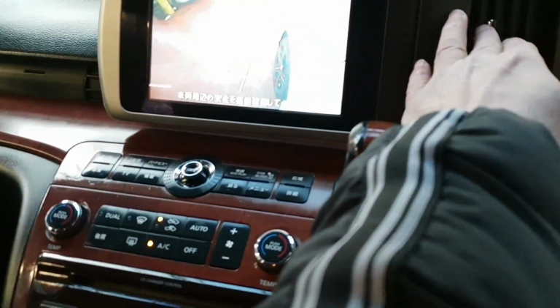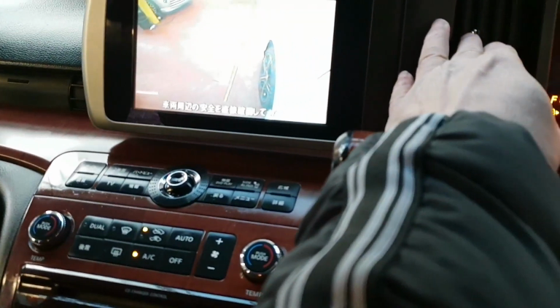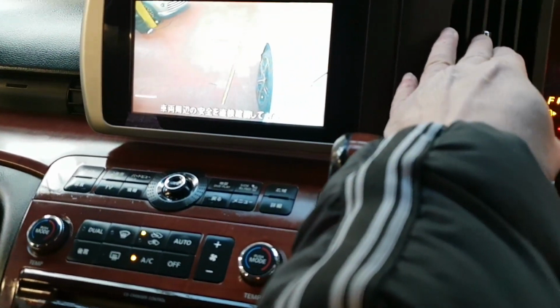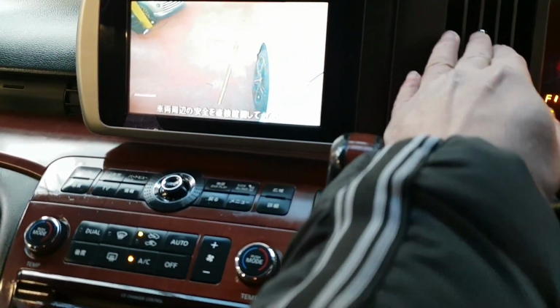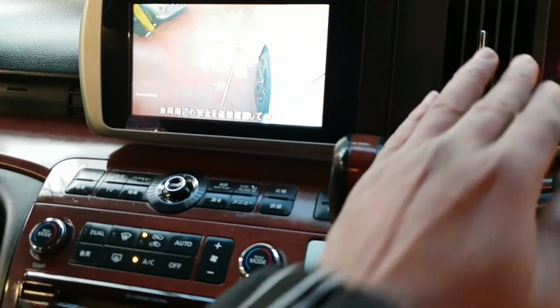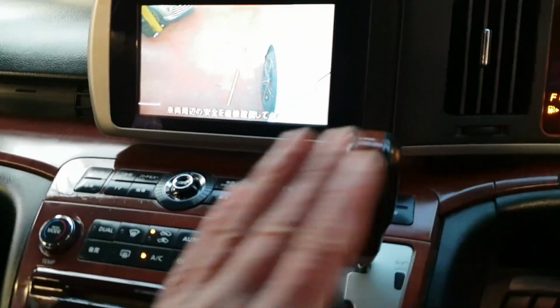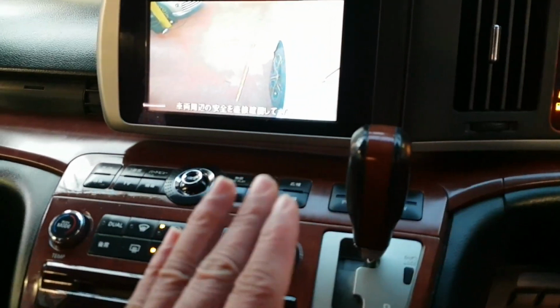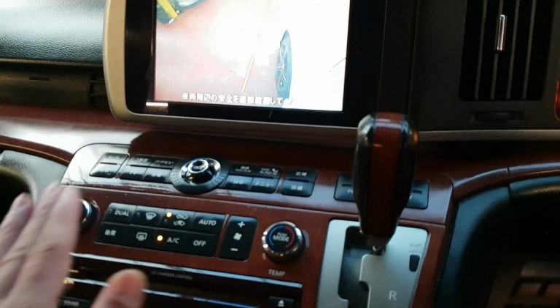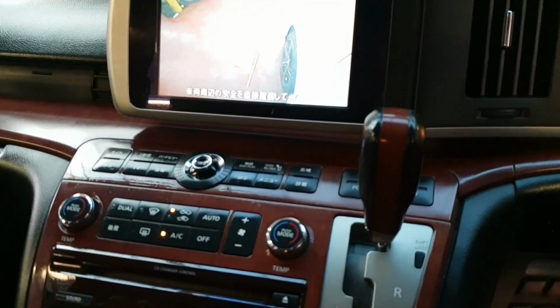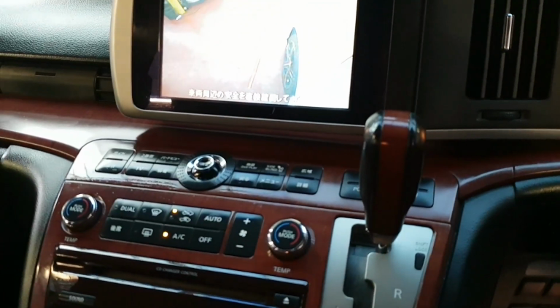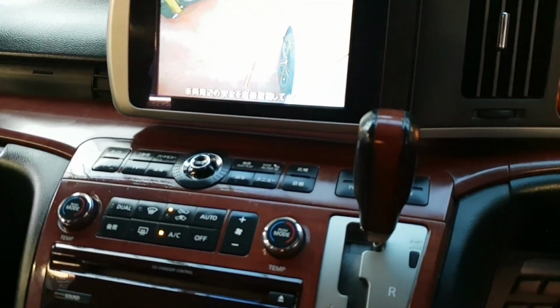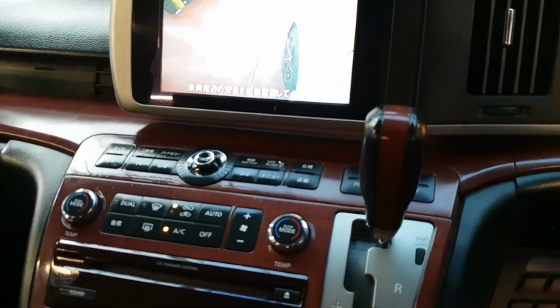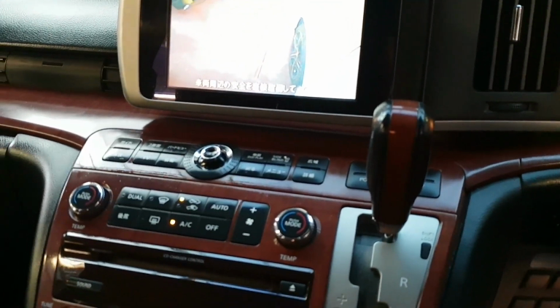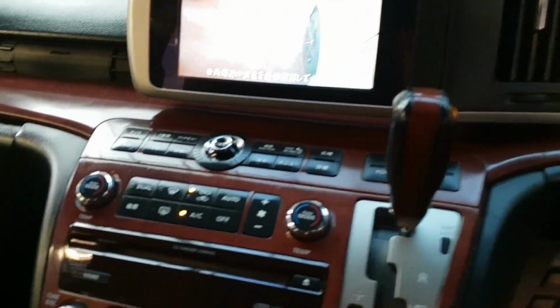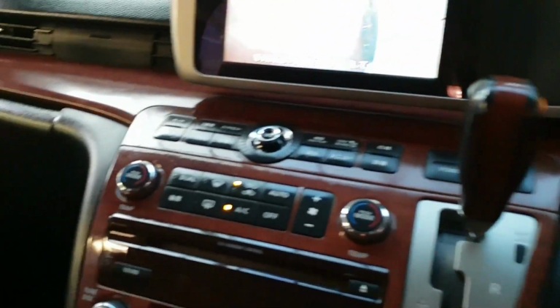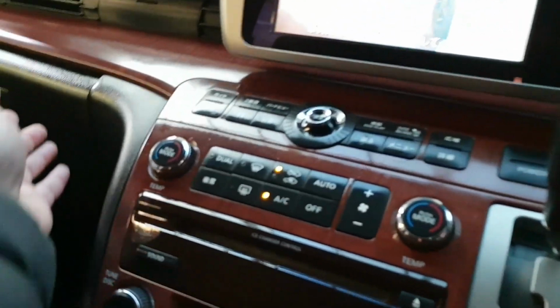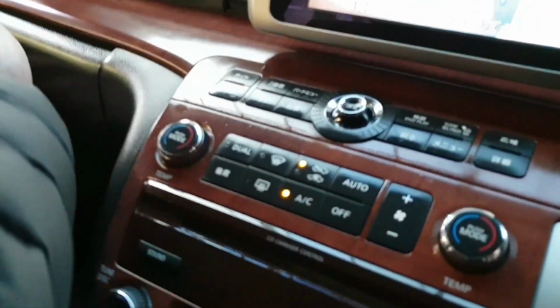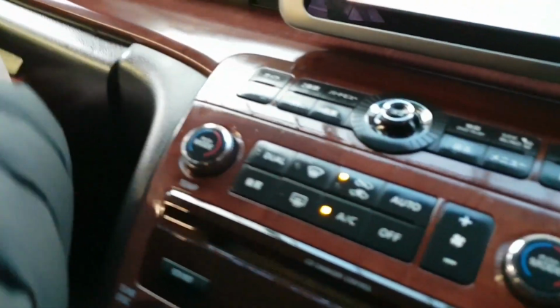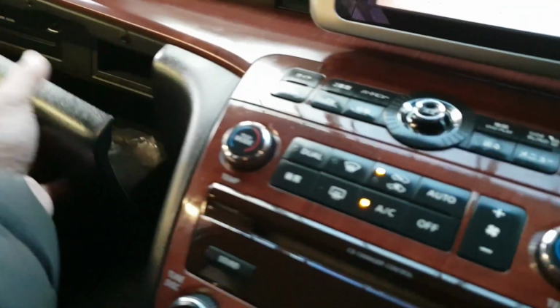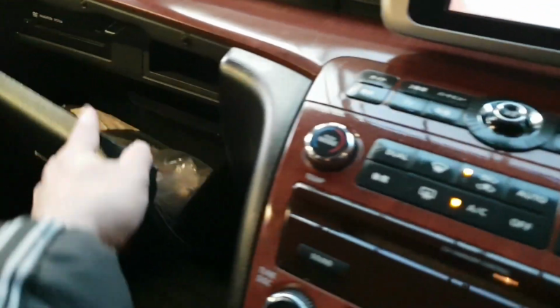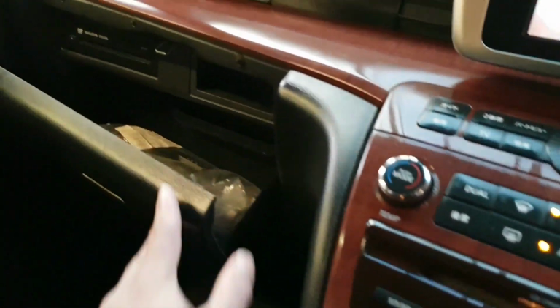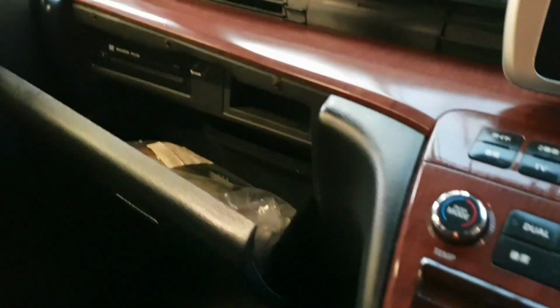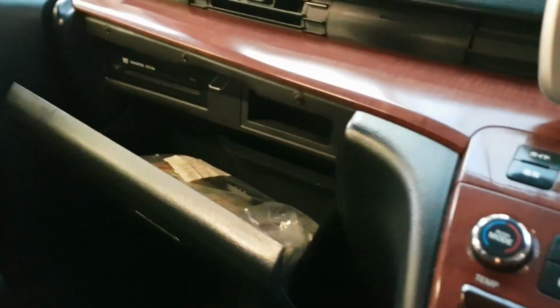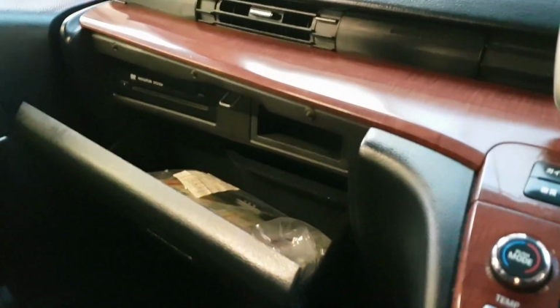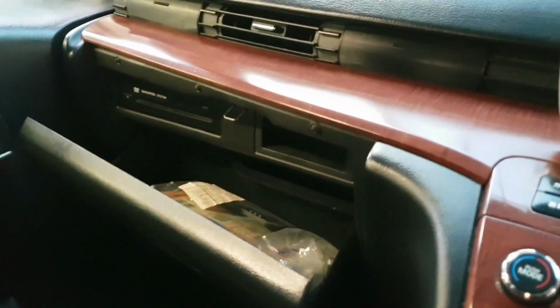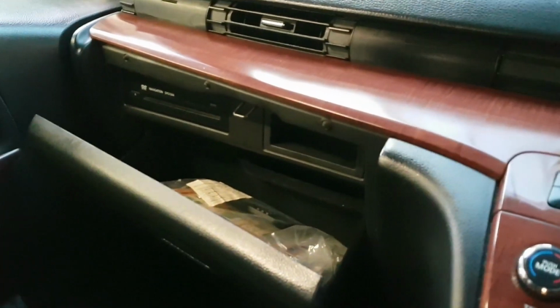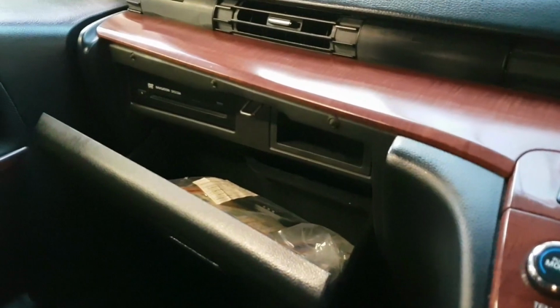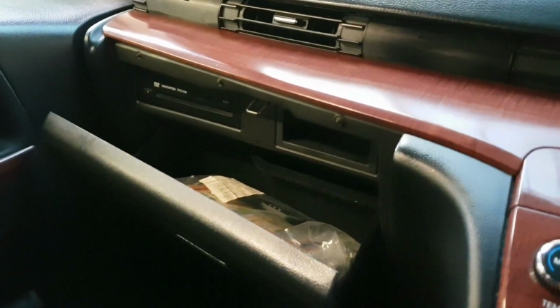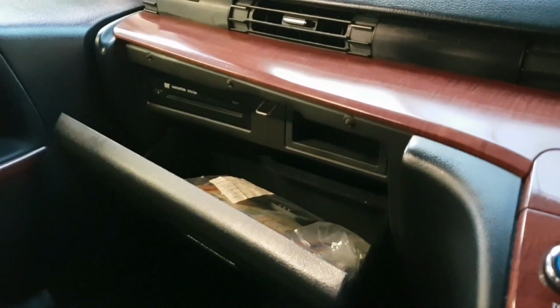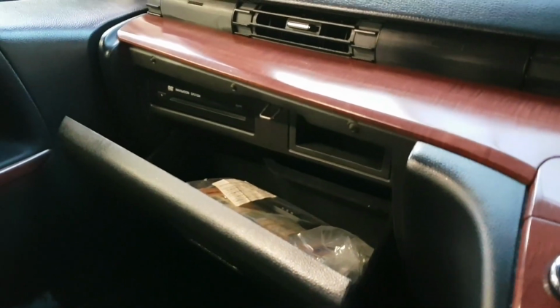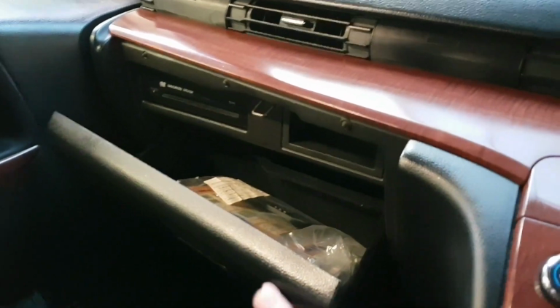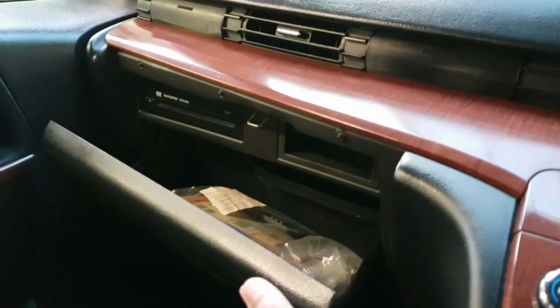The air conditioning and heating system are all spot on and perfectly working. The DVD player and service history are in that box there.